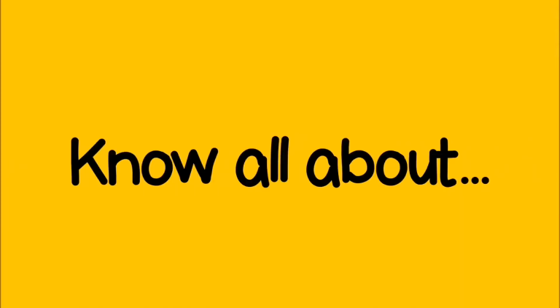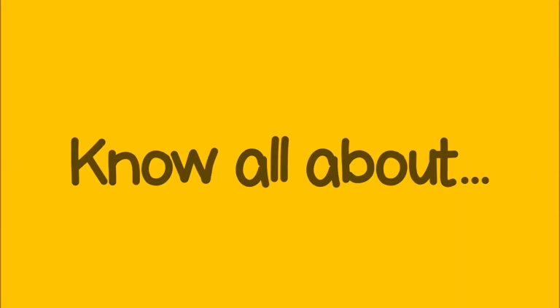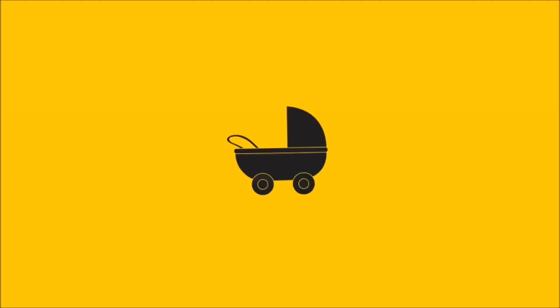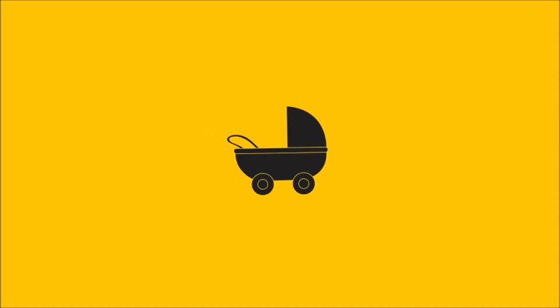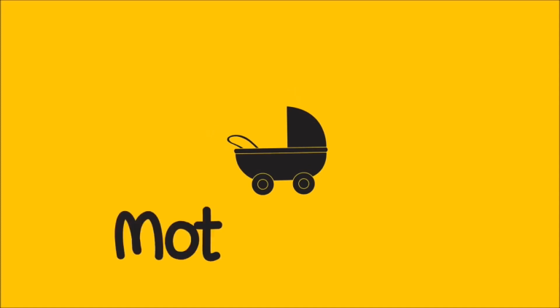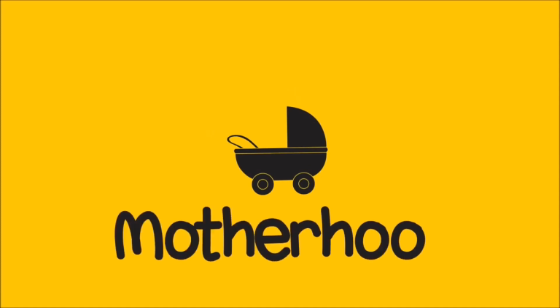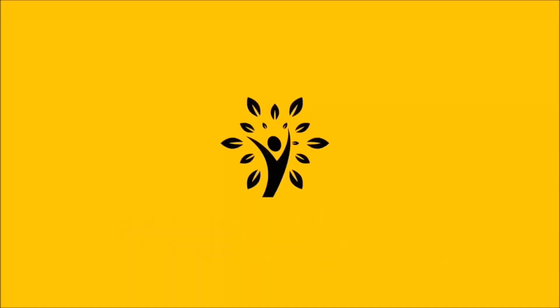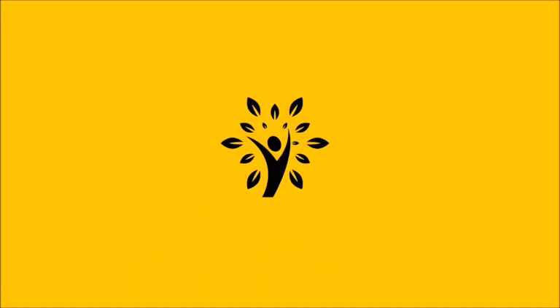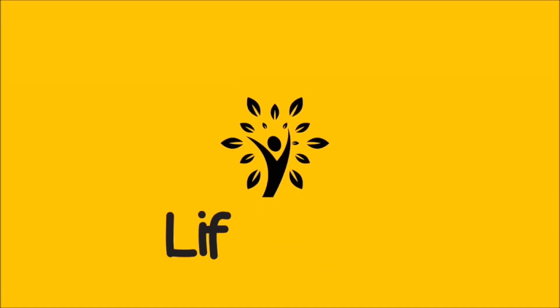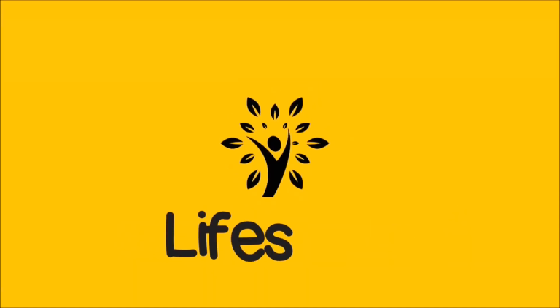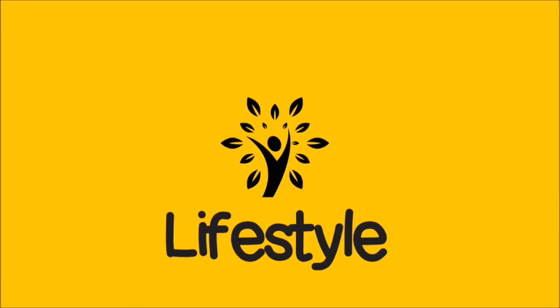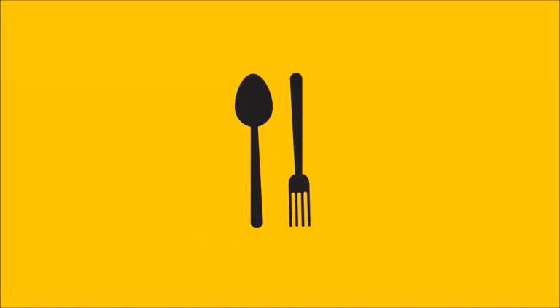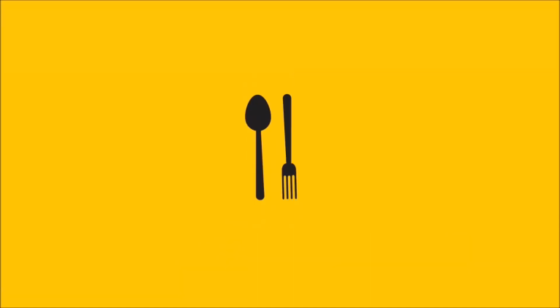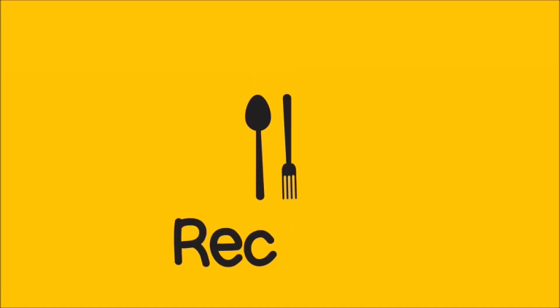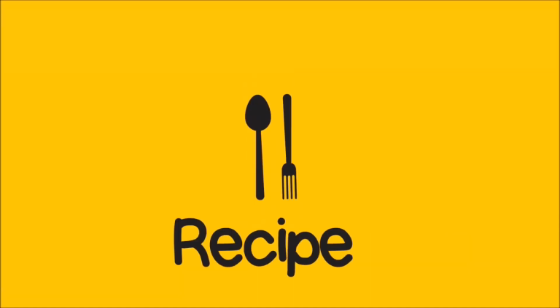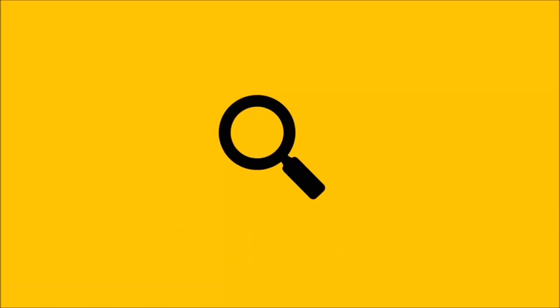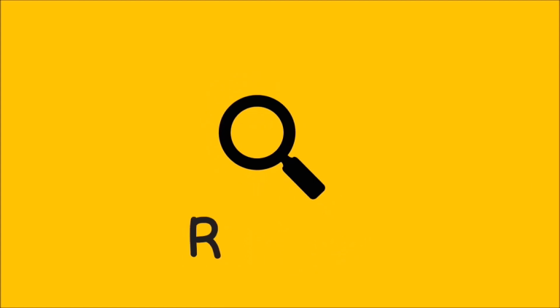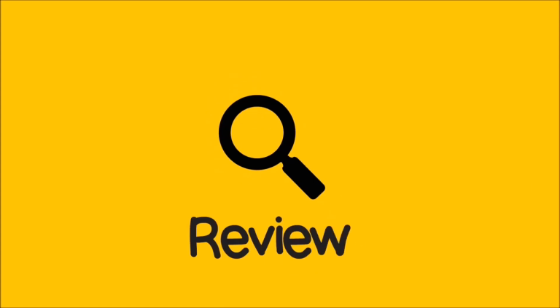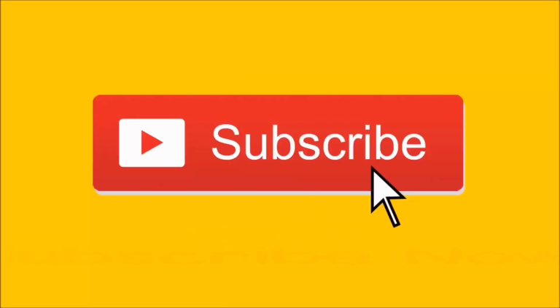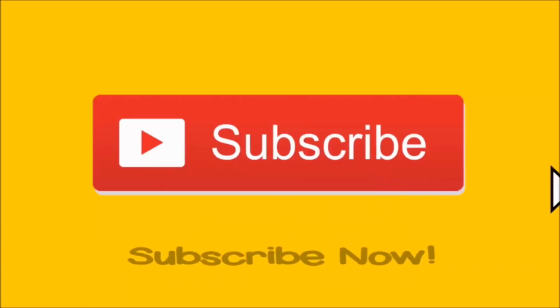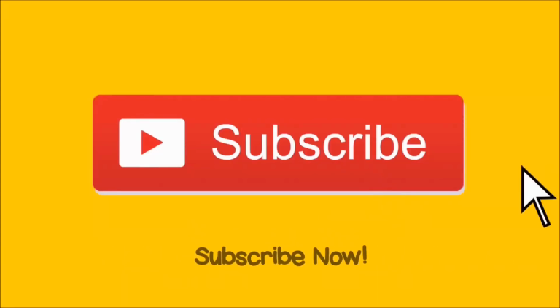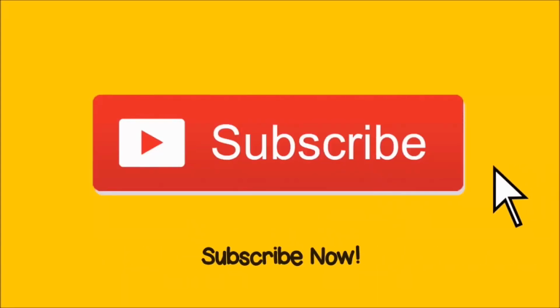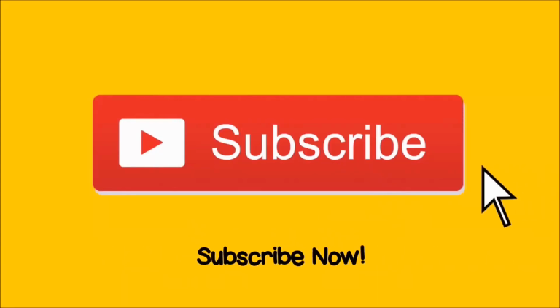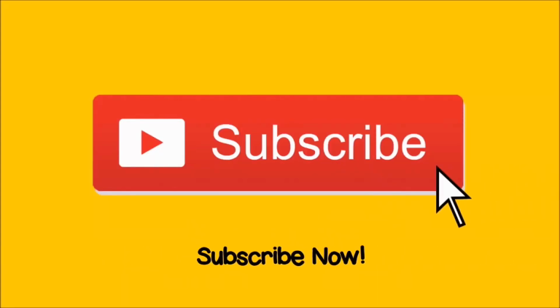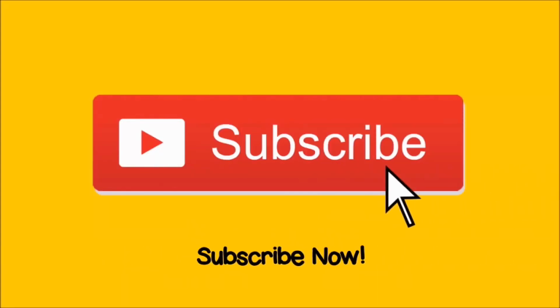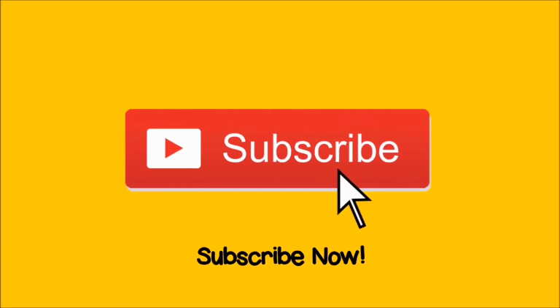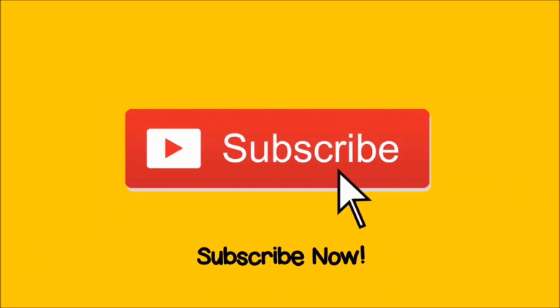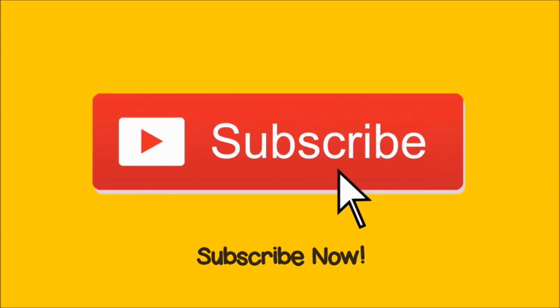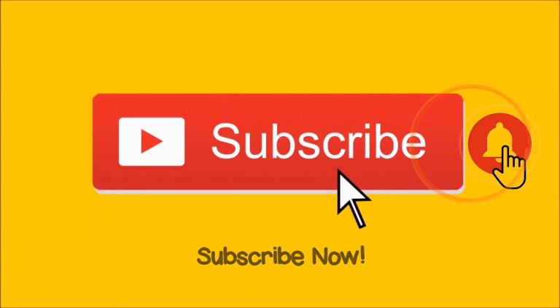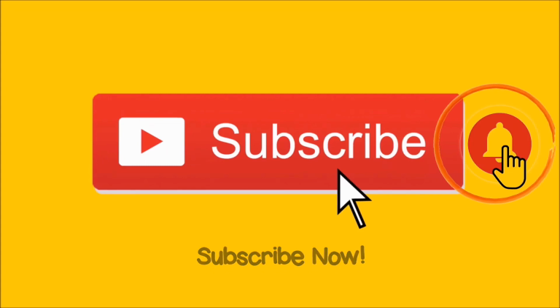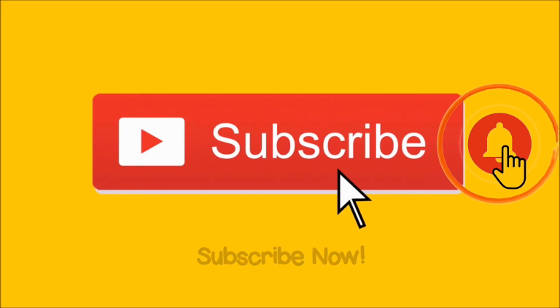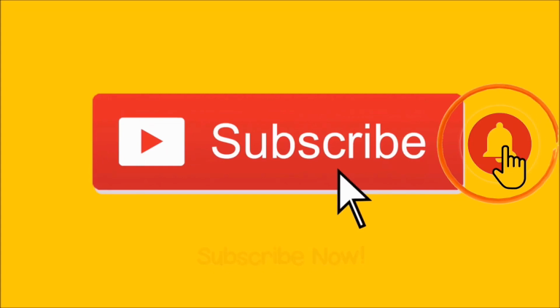Assalamu alaikum, welcome to my channel A4Rammi. I do a lot of motherhood-related videos, lifestyle videos, and a lot of recipes. Make sure to subscribe to my channel and don't forget to click on the notification bell.